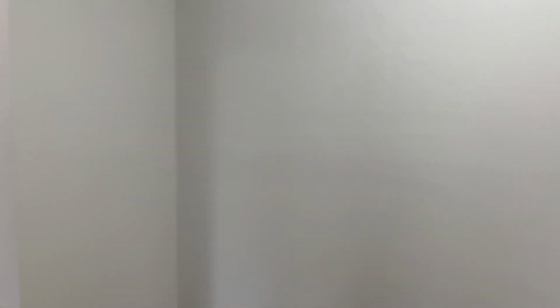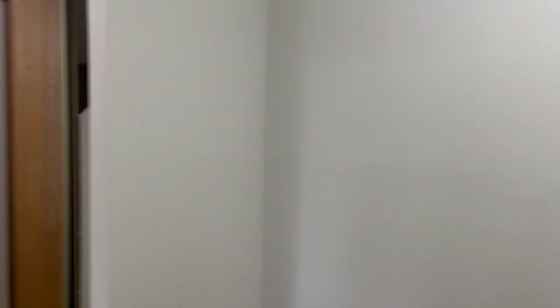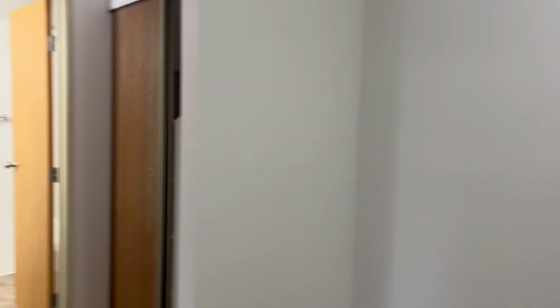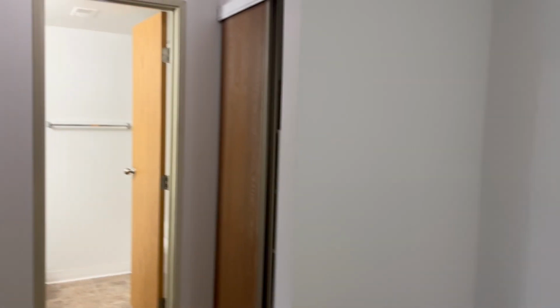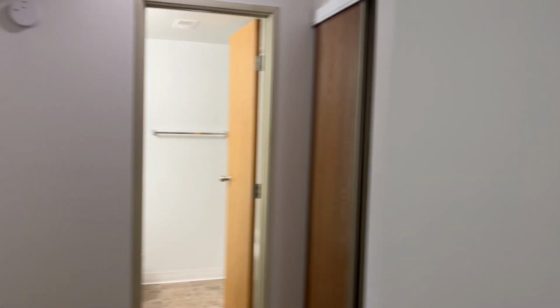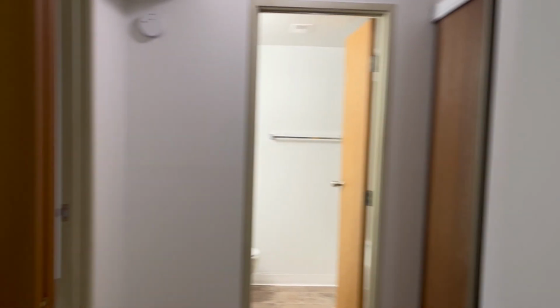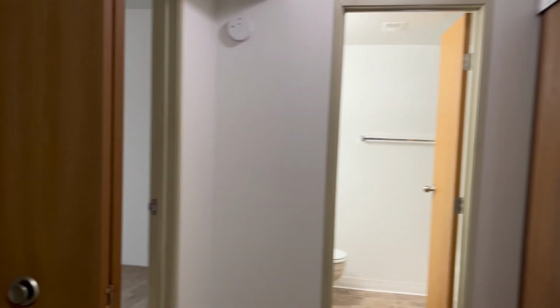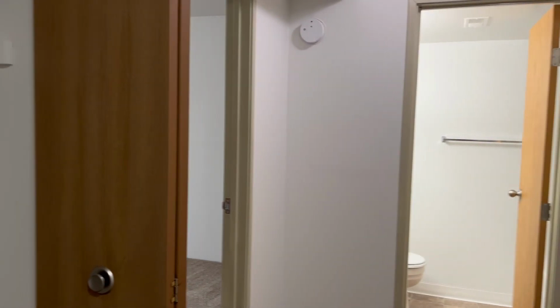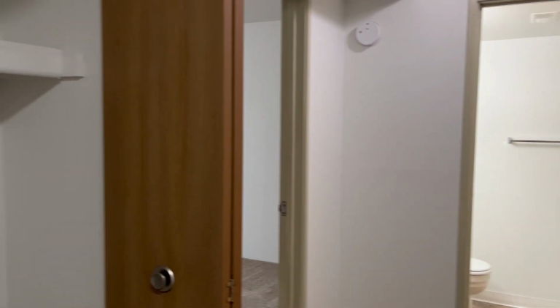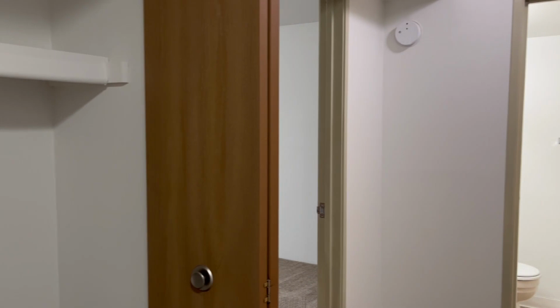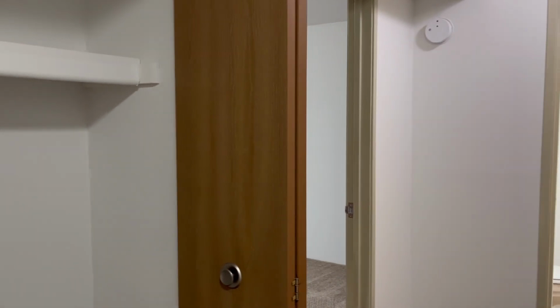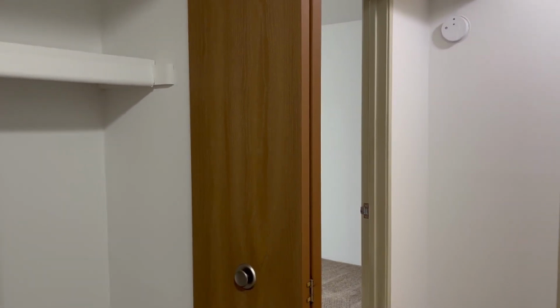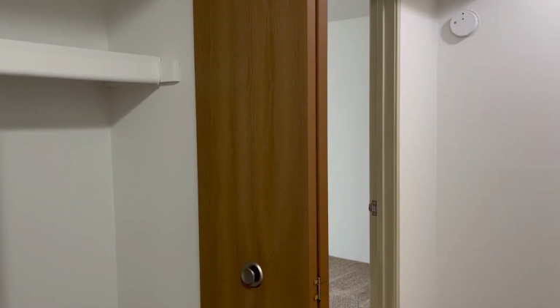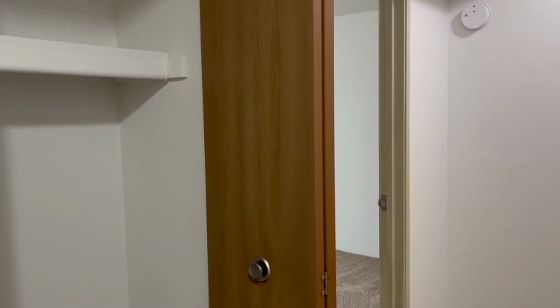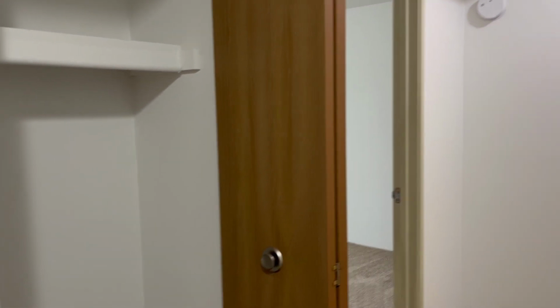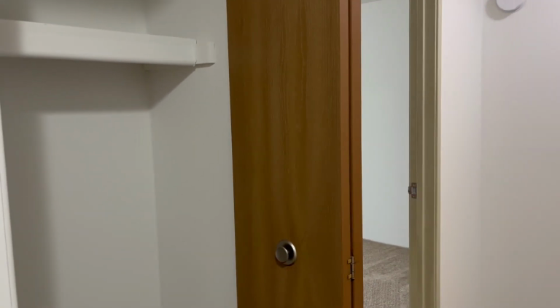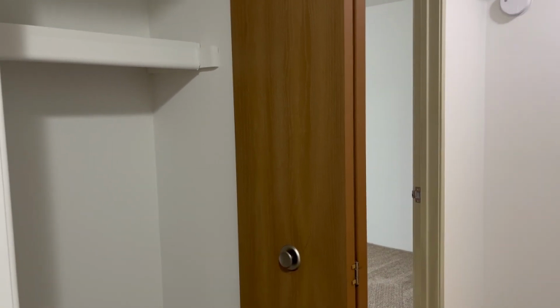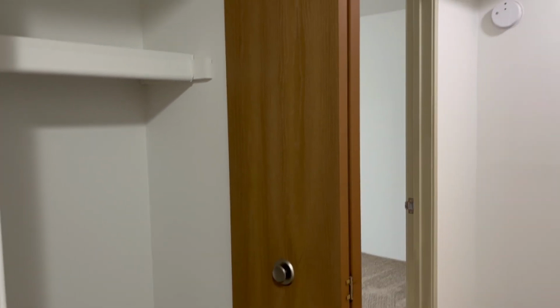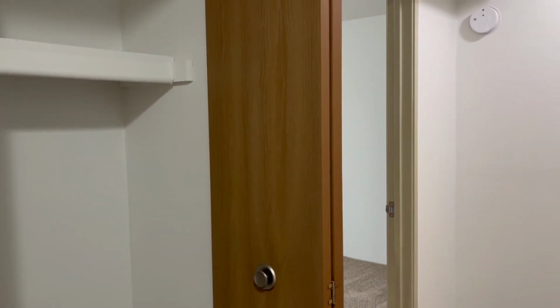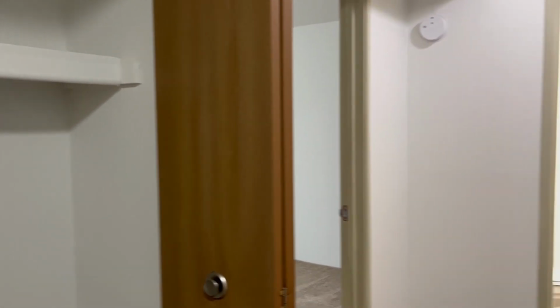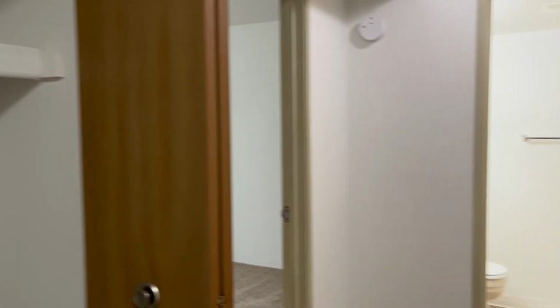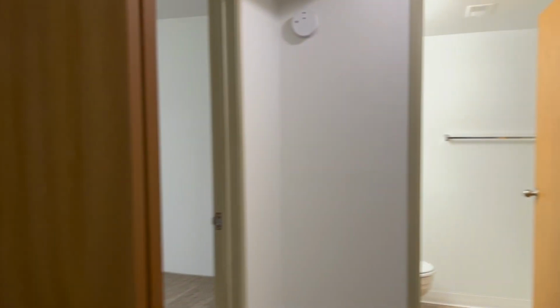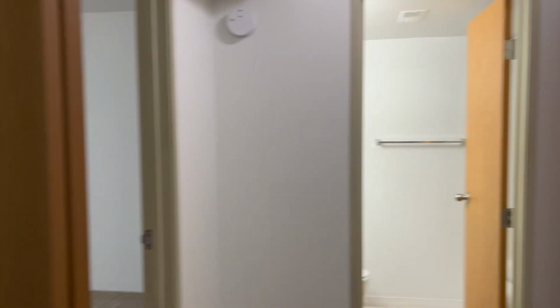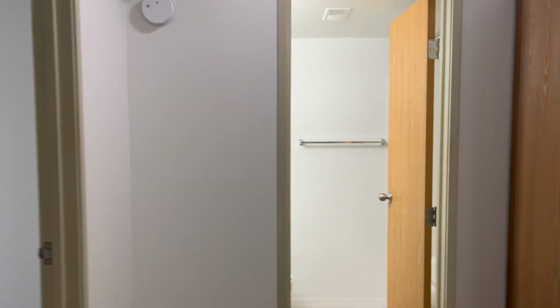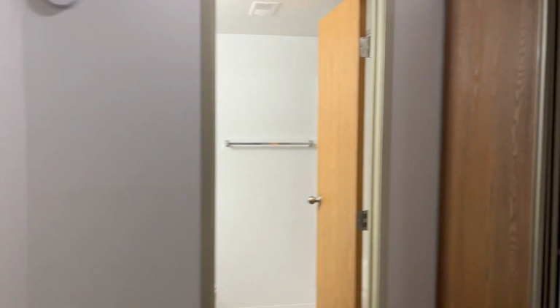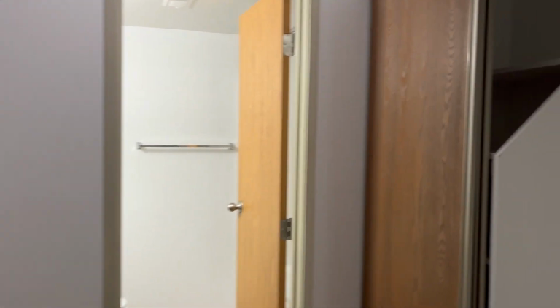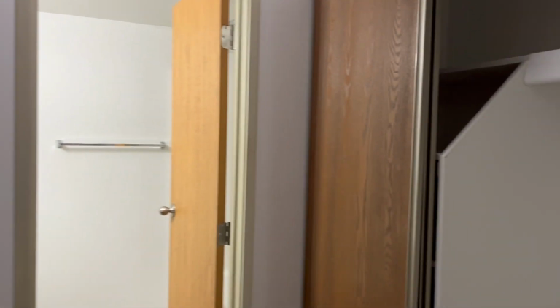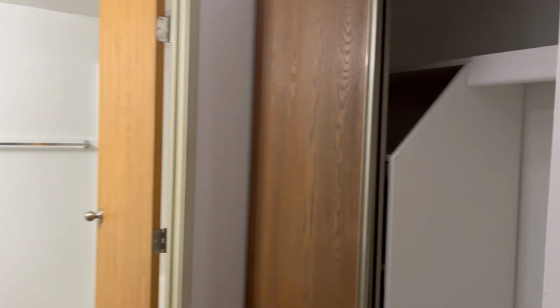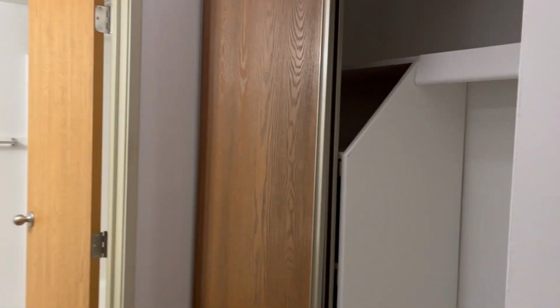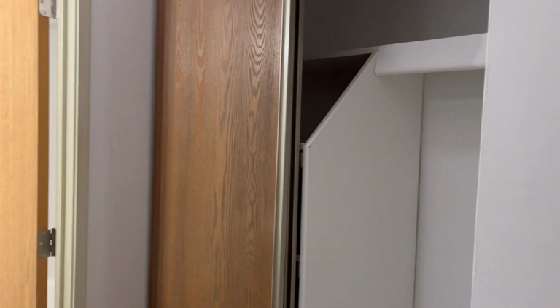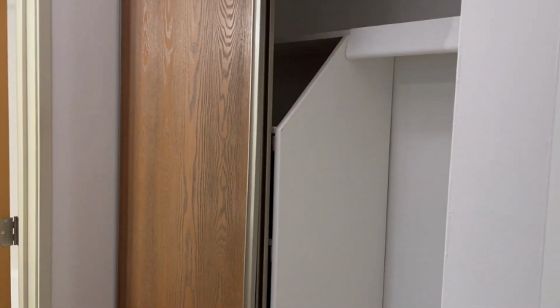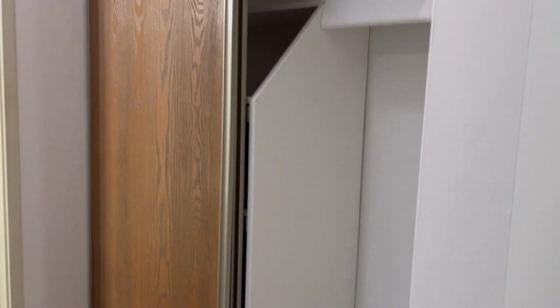Turning into the hallway, we have a storage closet here on the left with a shelf up top, and another closet here on the right with extra built-in shelves.